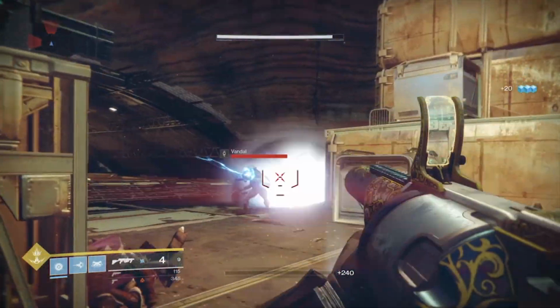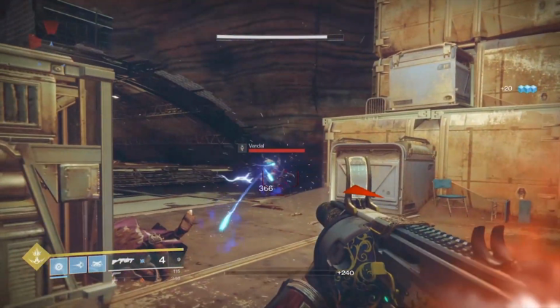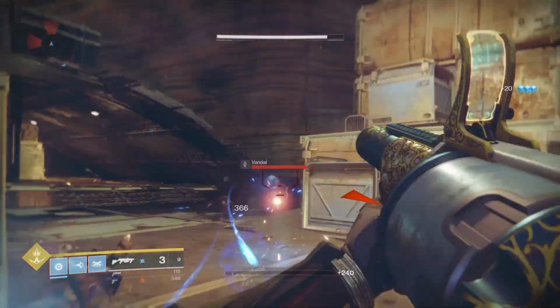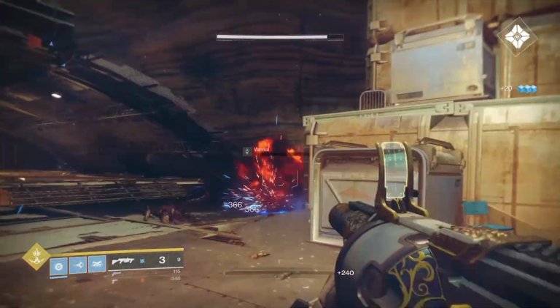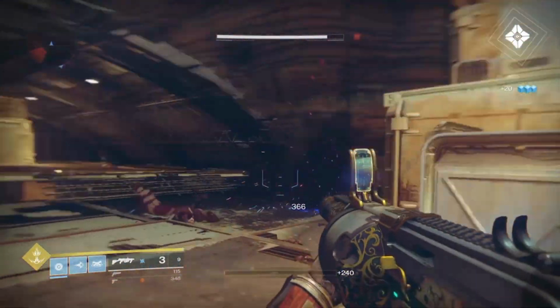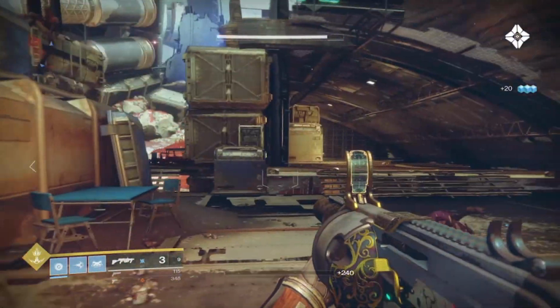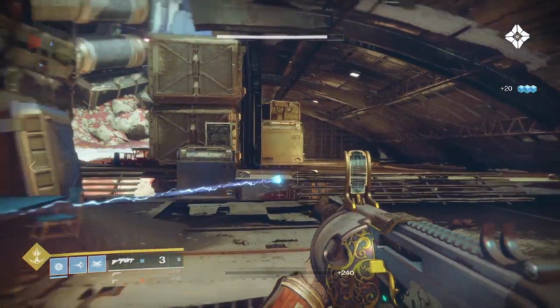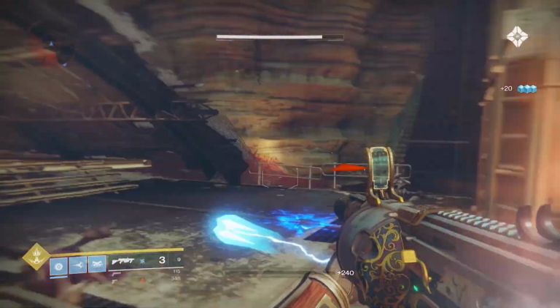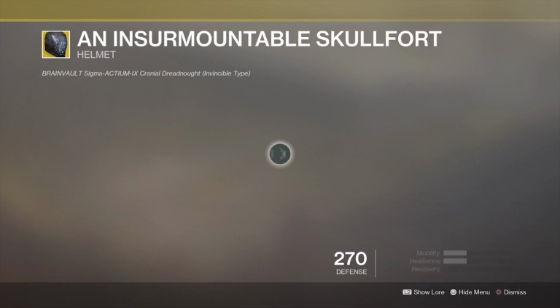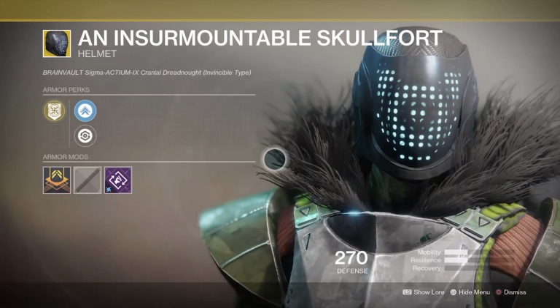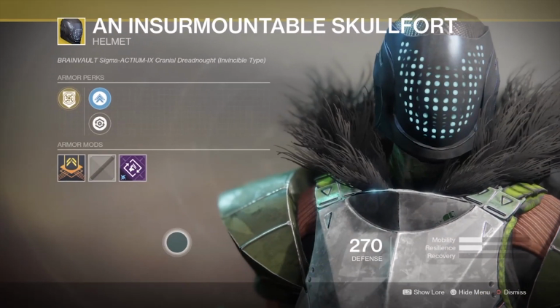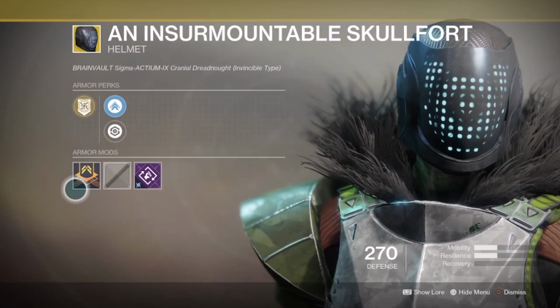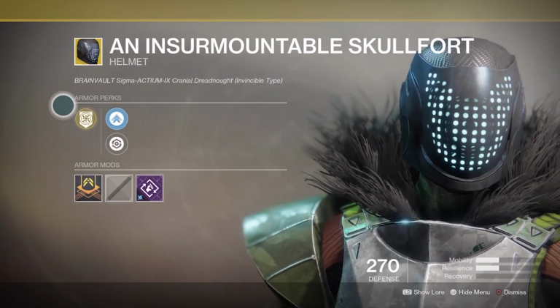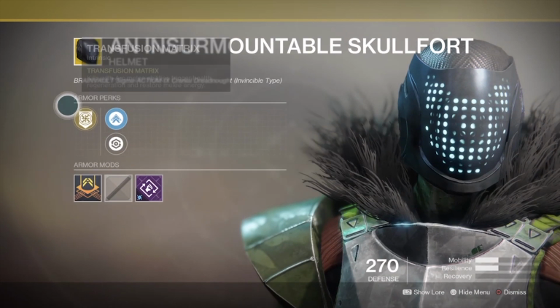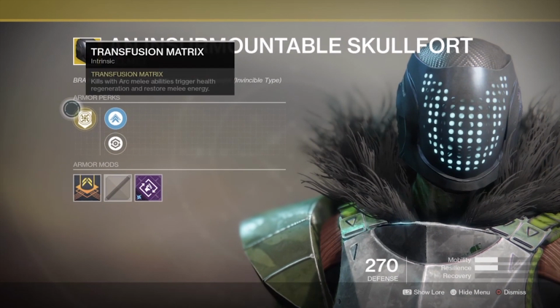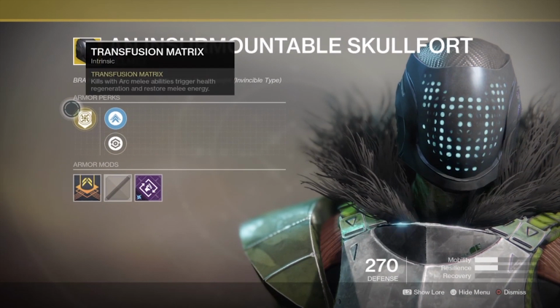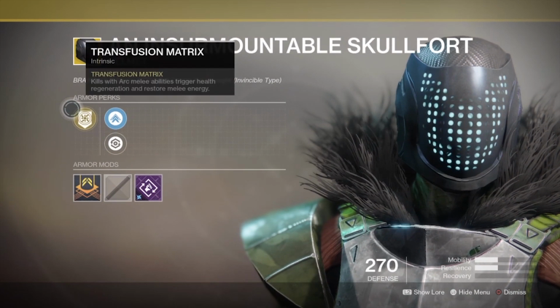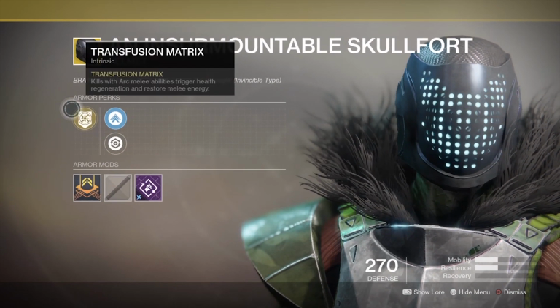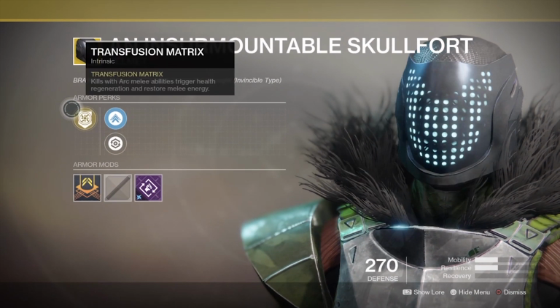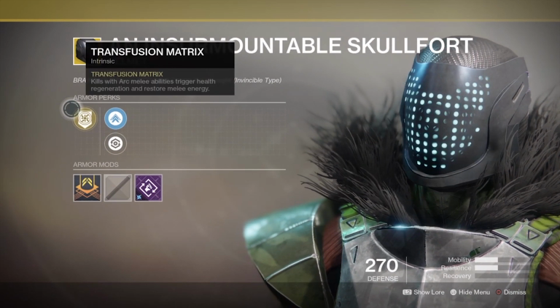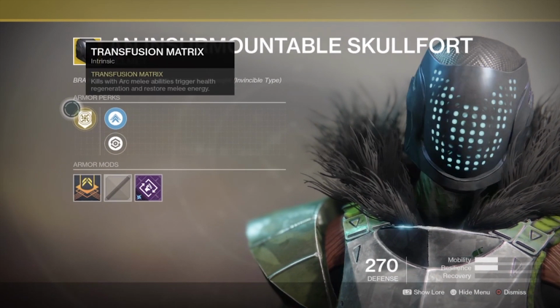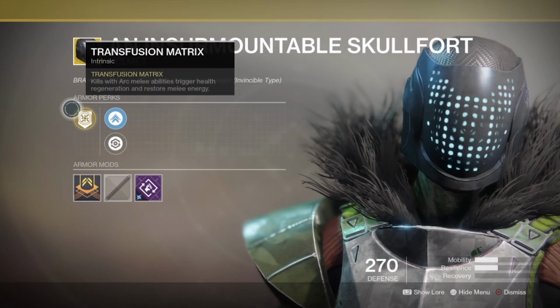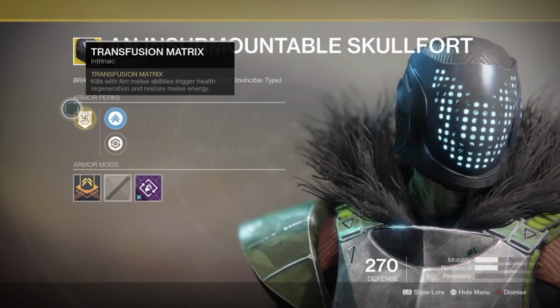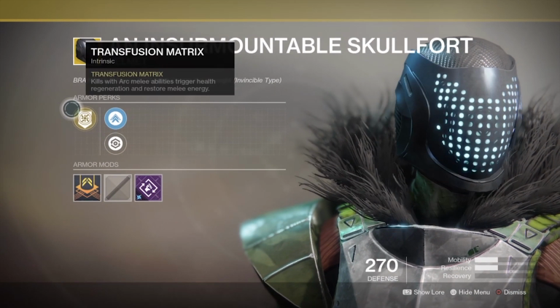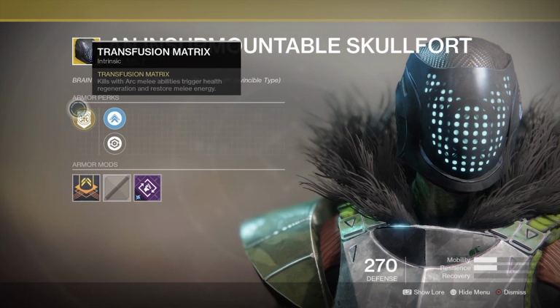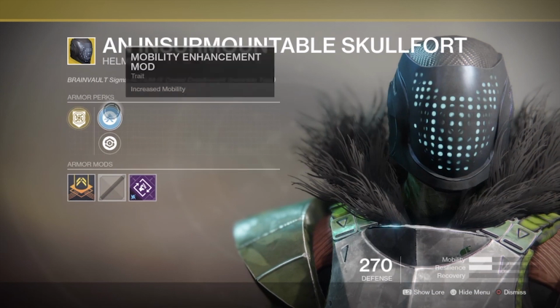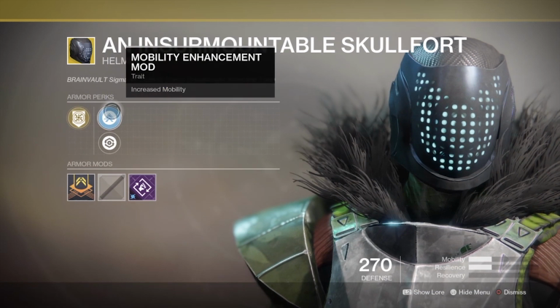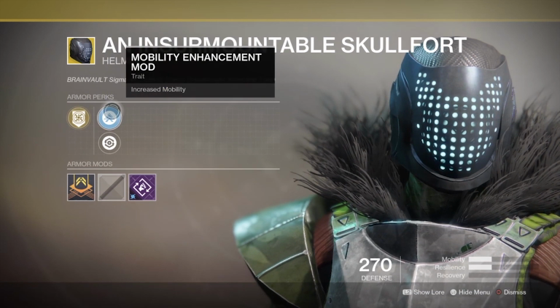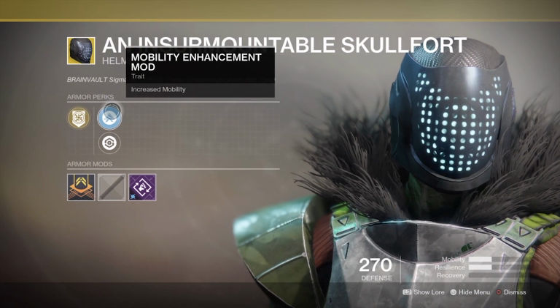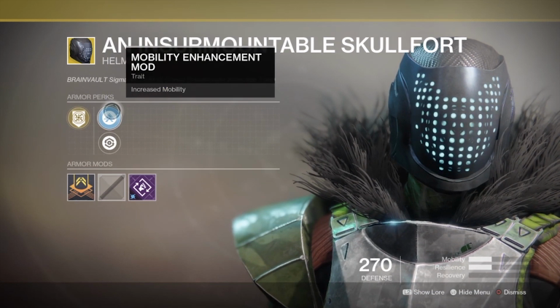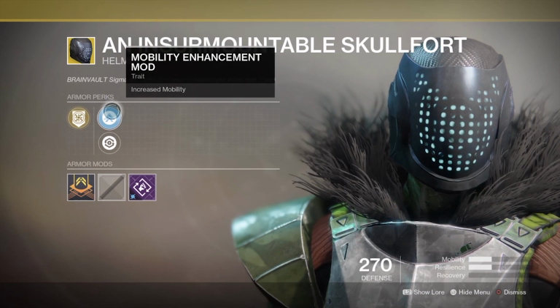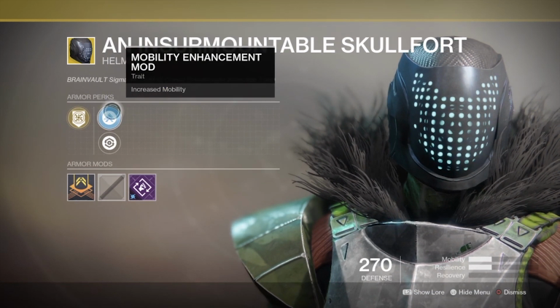Elsewhere, it's a mega helmet remix with three very familiar hats. Titans get an Insurmountable Skullfort, which is great if you like a bit of Arc as it'll charge Arc abilities faster, boost health regeneration on Arc melee kills and top up your melee energy as well.